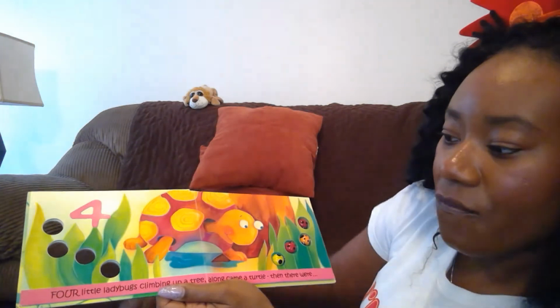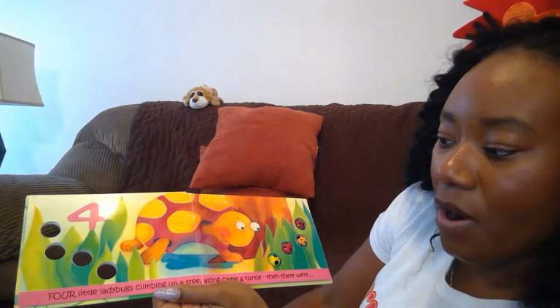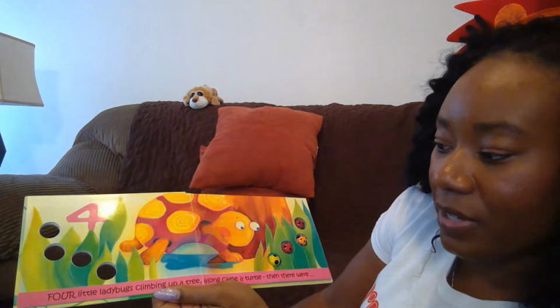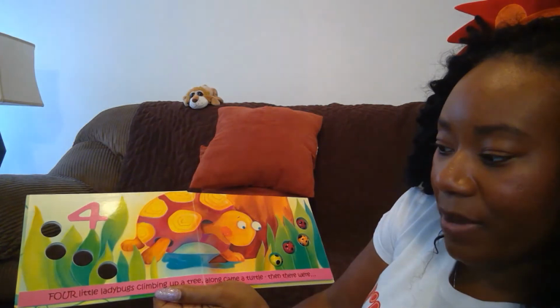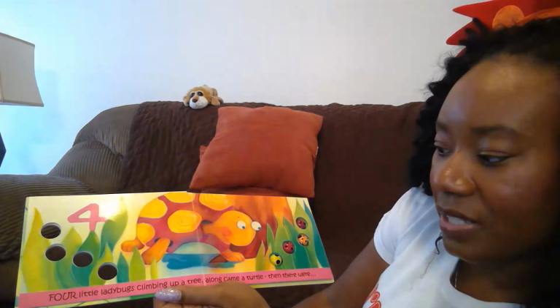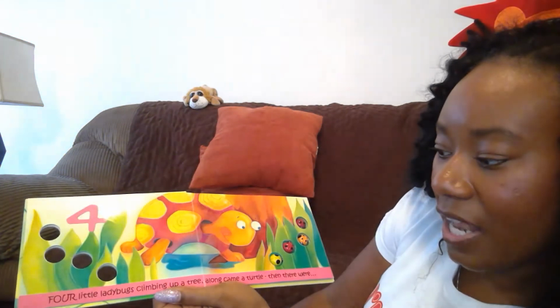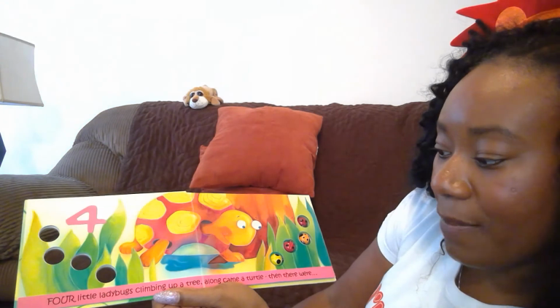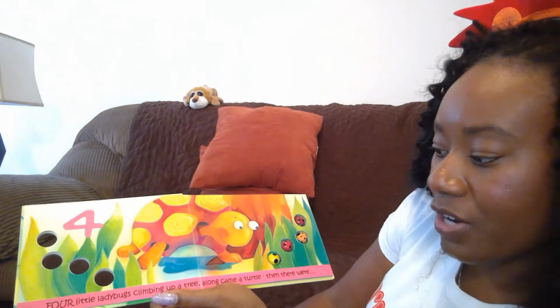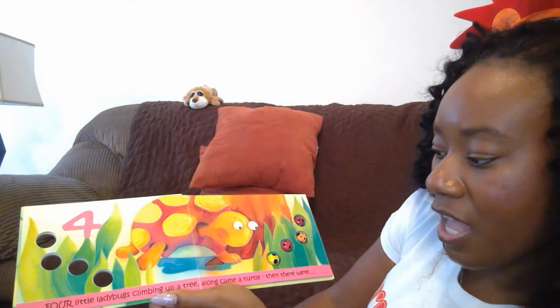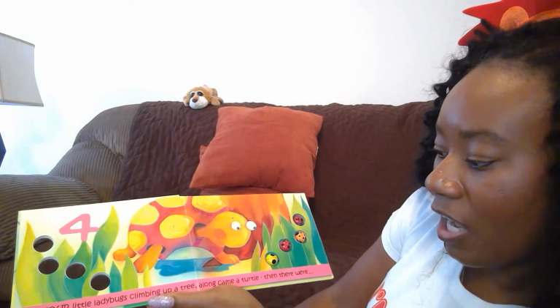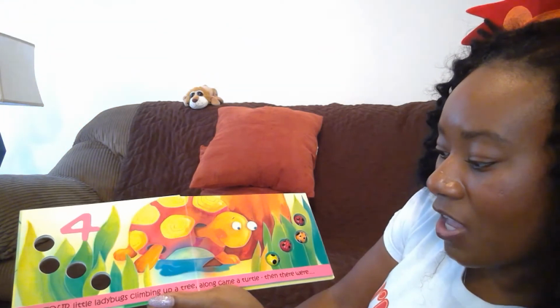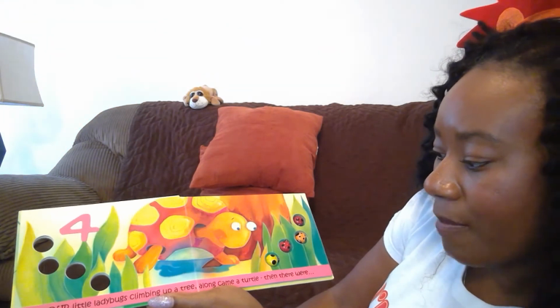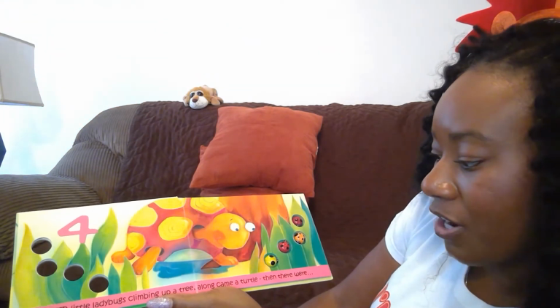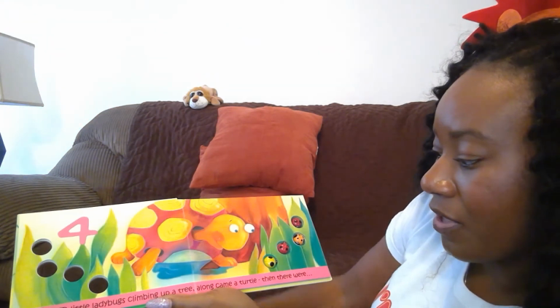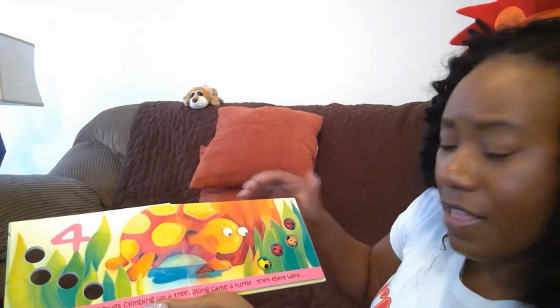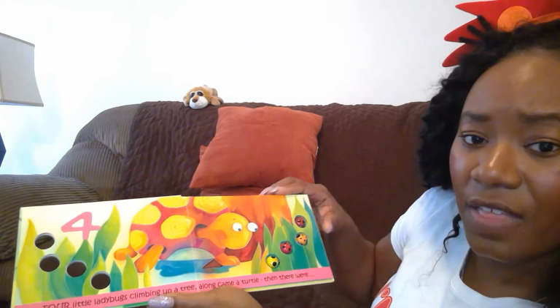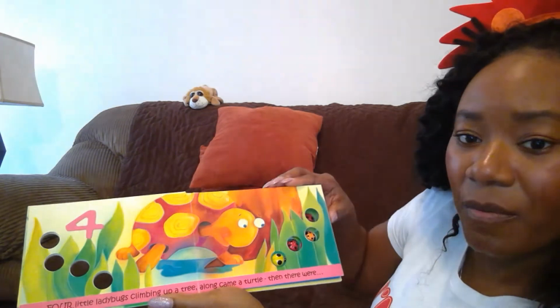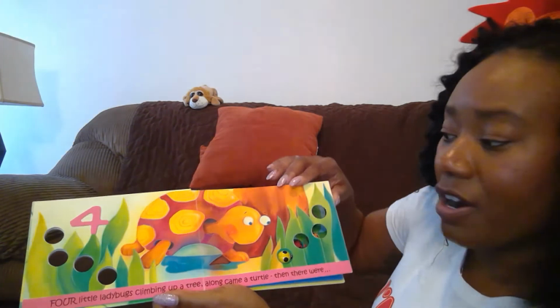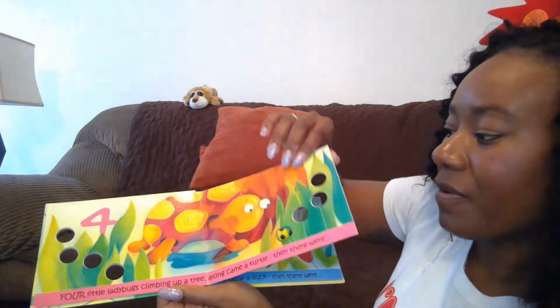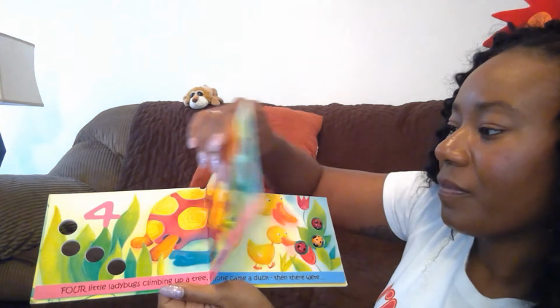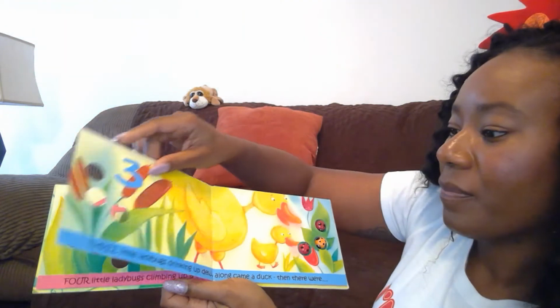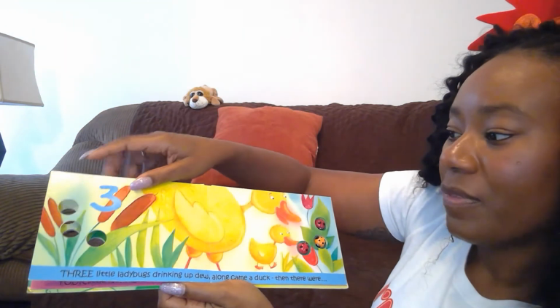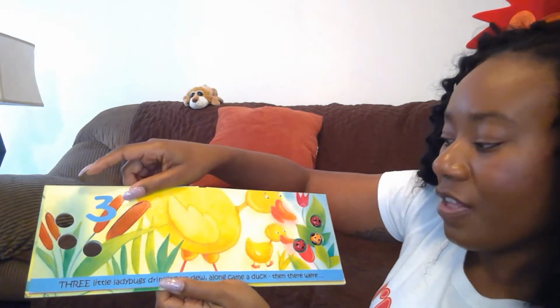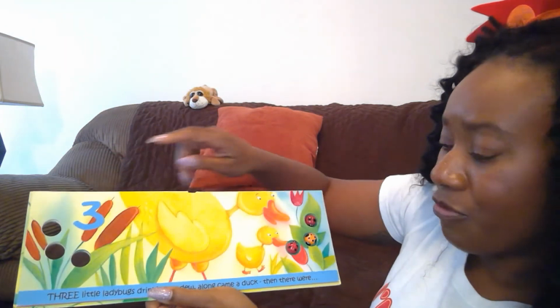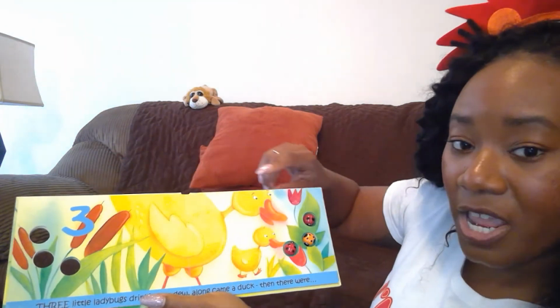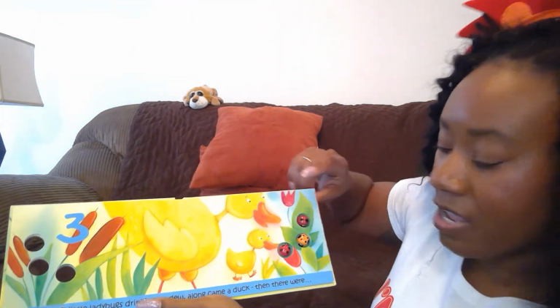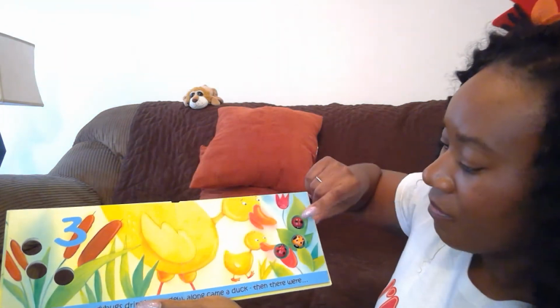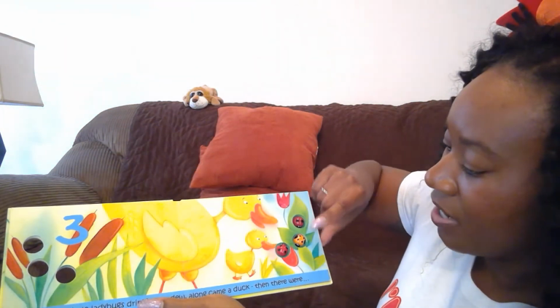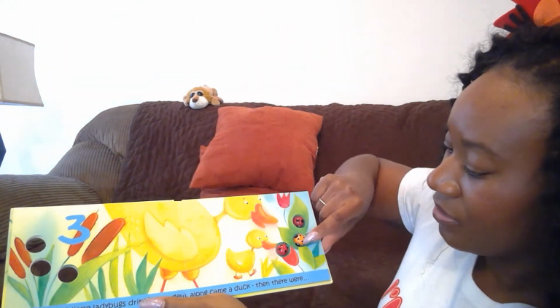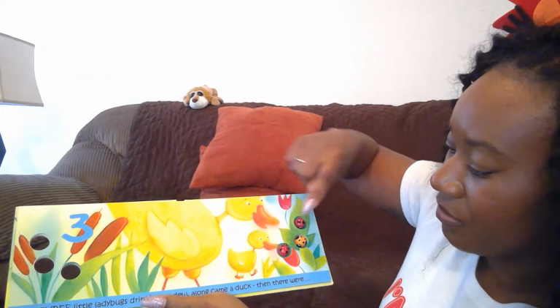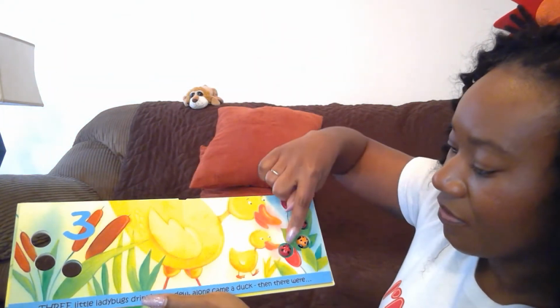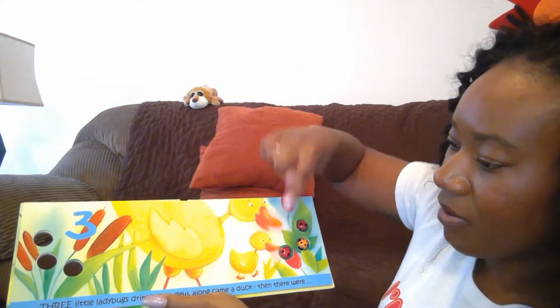Four little ladybugs climbing up a tree. Along came a turtle and then there were three. One, two, three.